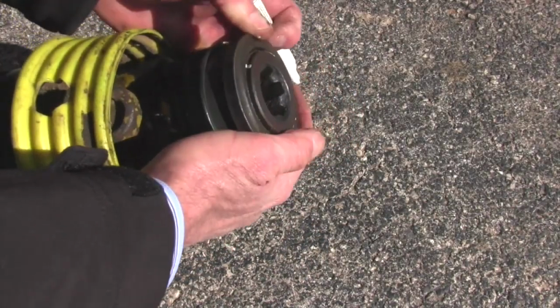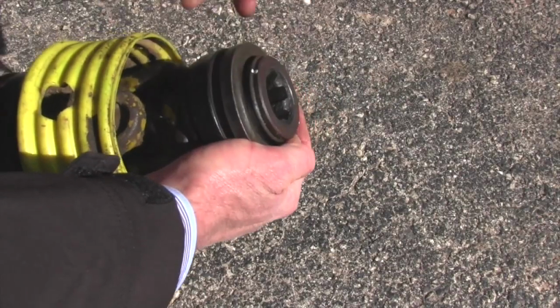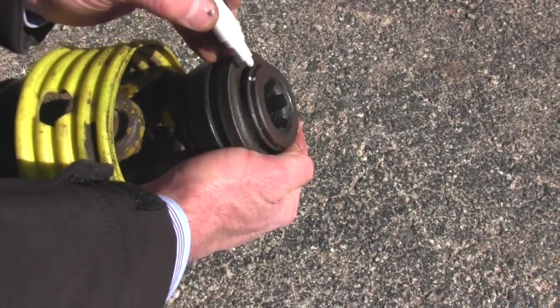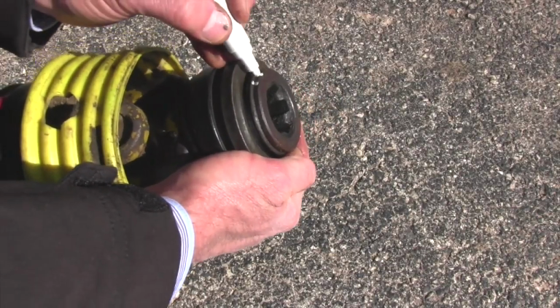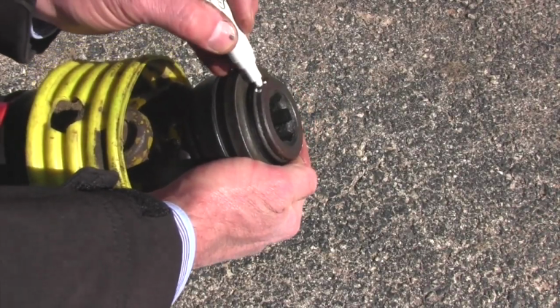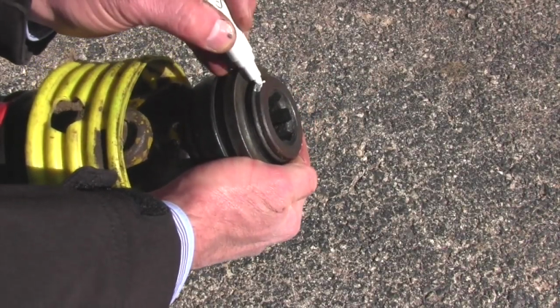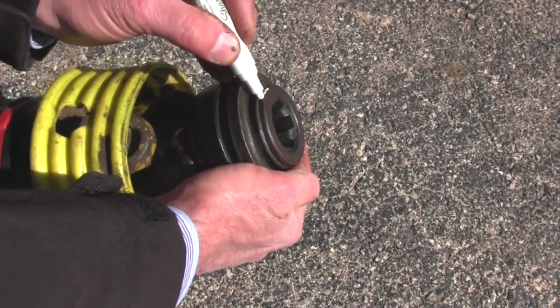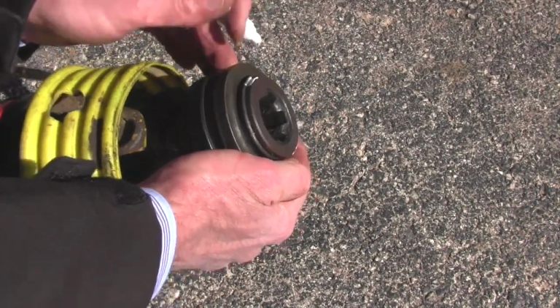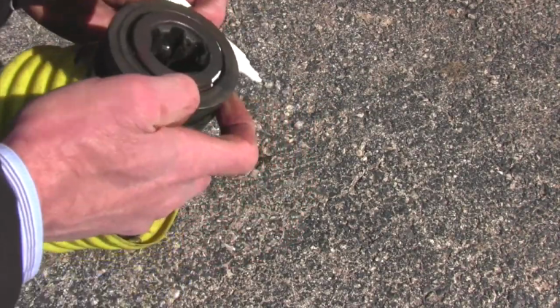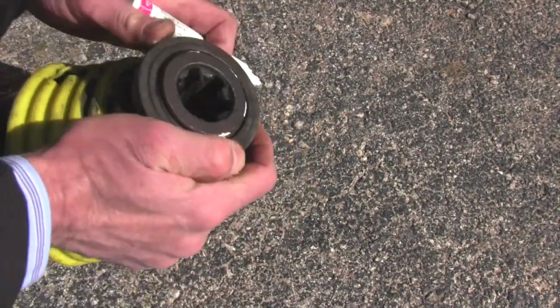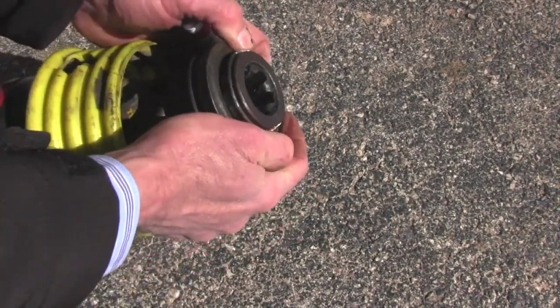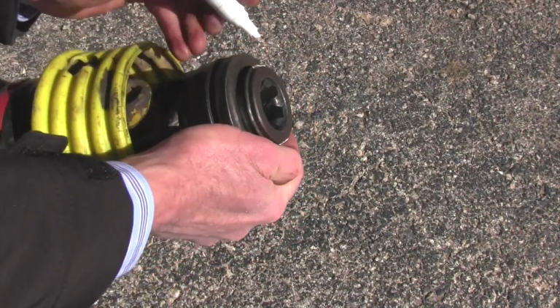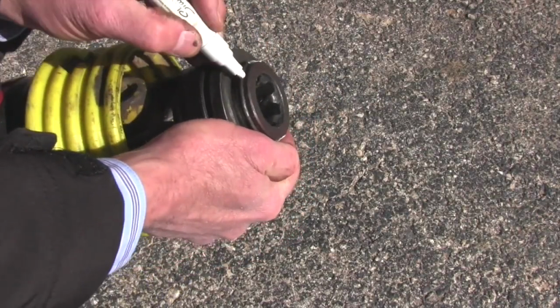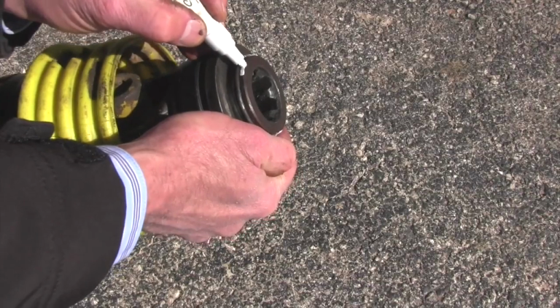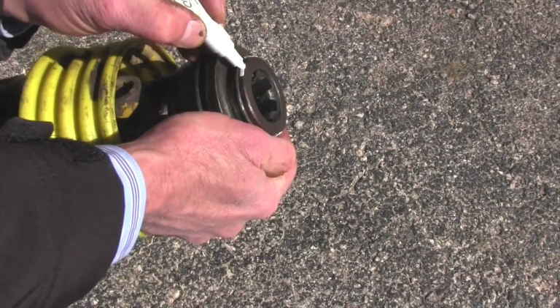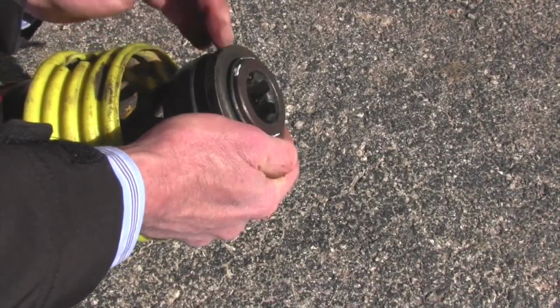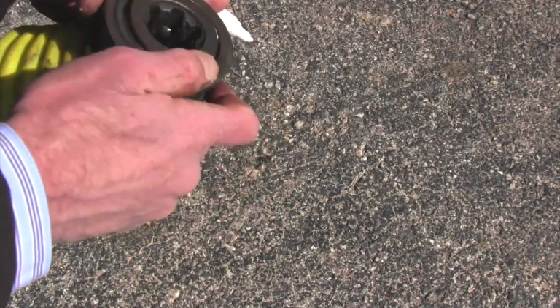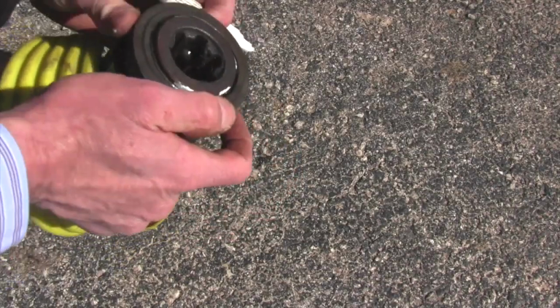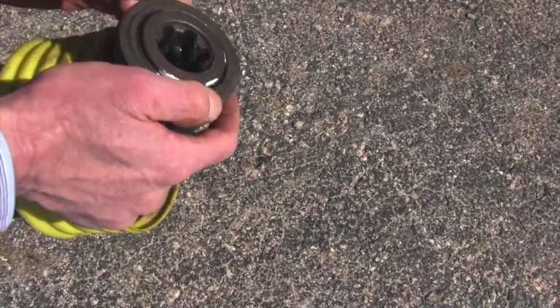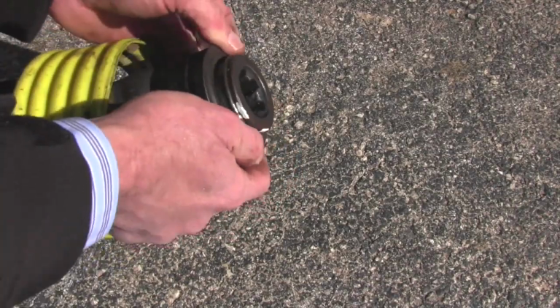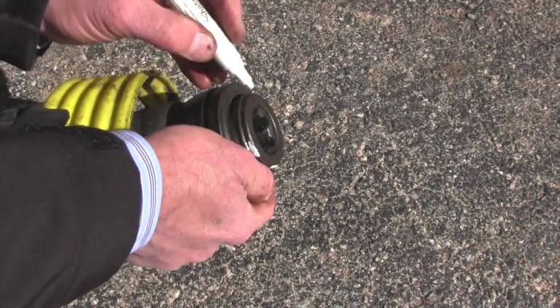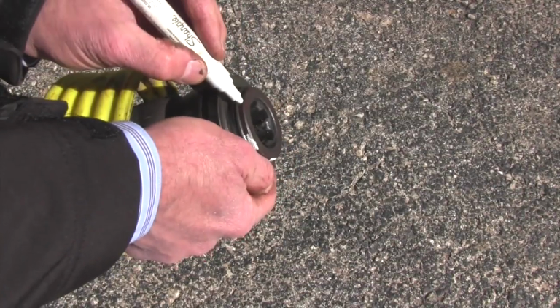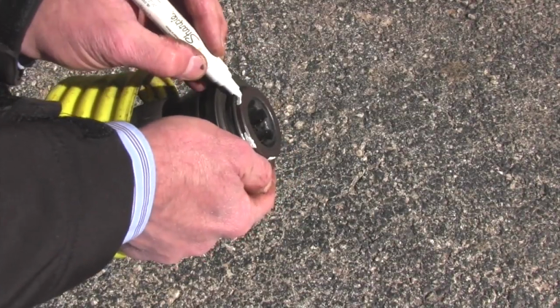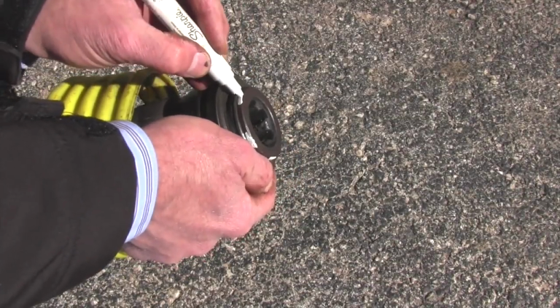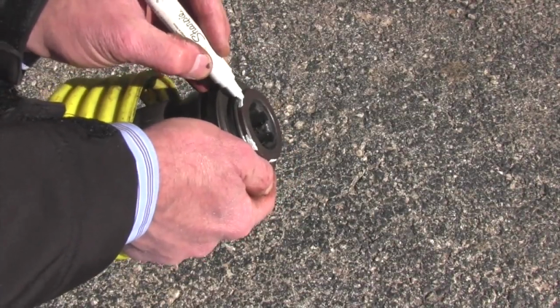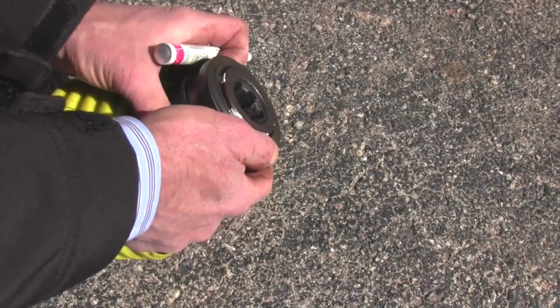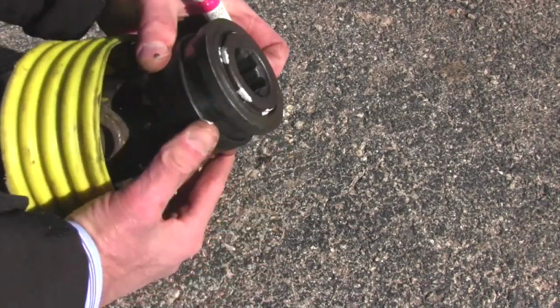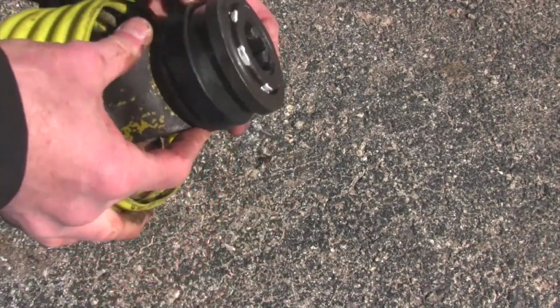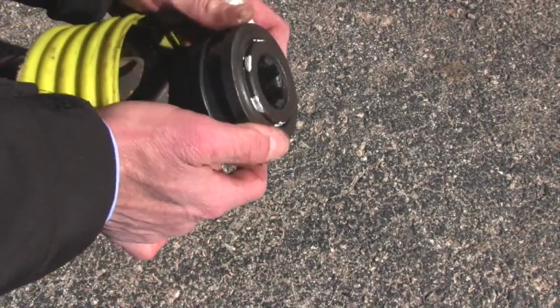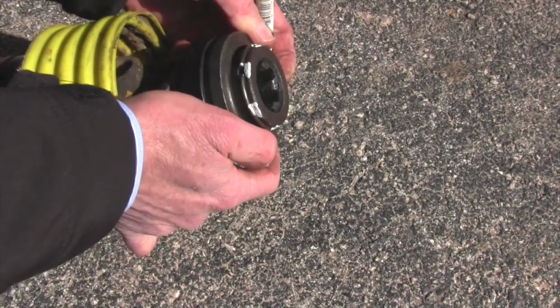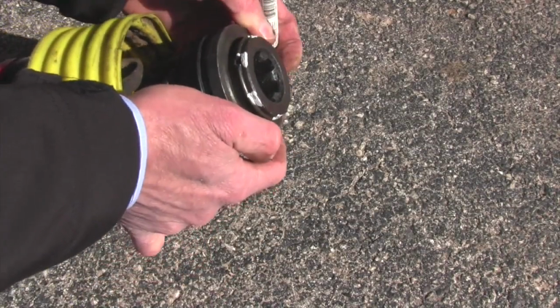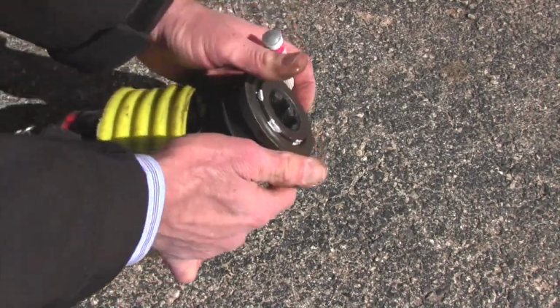I'm just trying this today — it's winter time, I'm not using my brush hog or my post hole digger right now. But I think when spring rolls around and I'm switching from one to the other quite a bit, I'm really going to love this little trick. Mike, thank you for suggesting that.